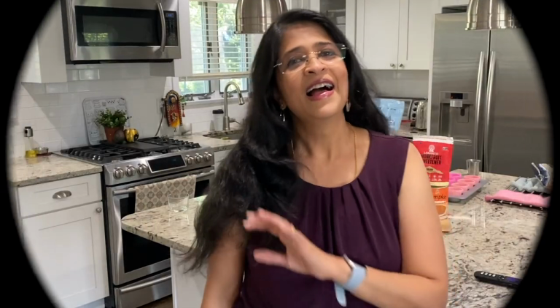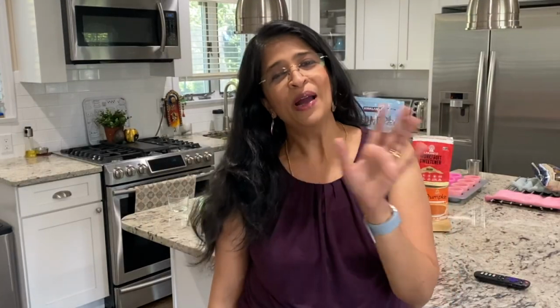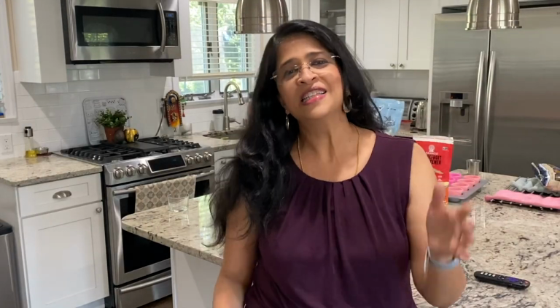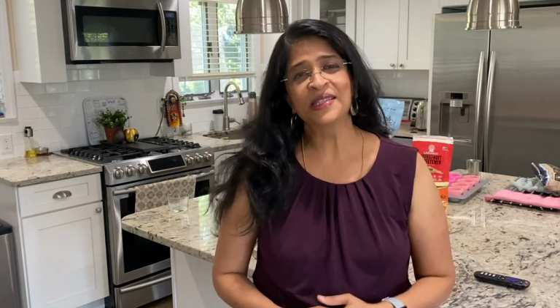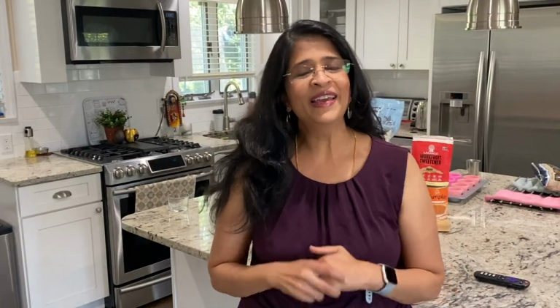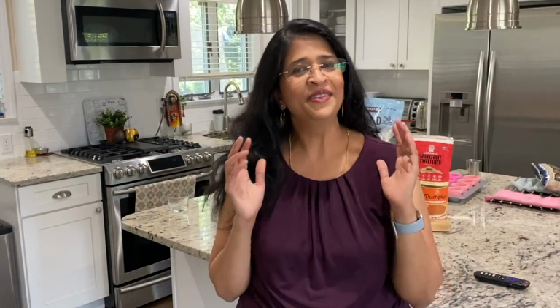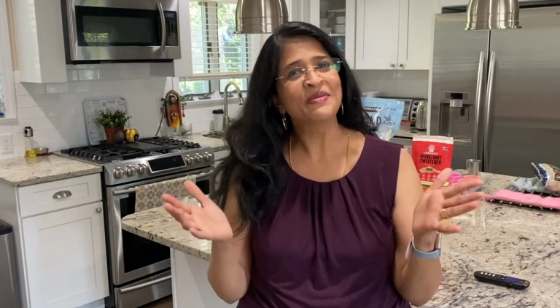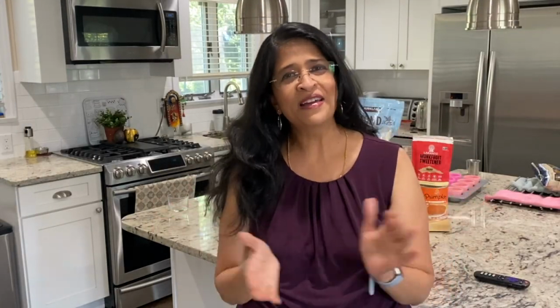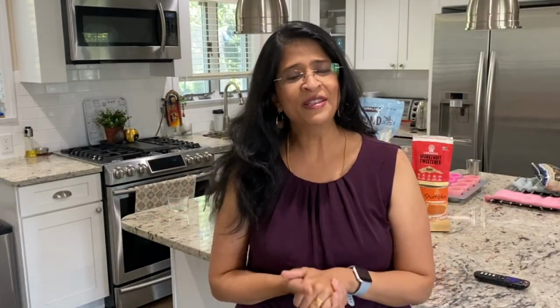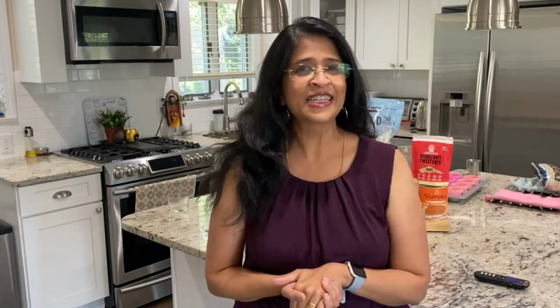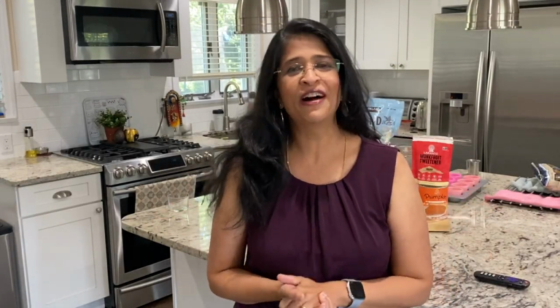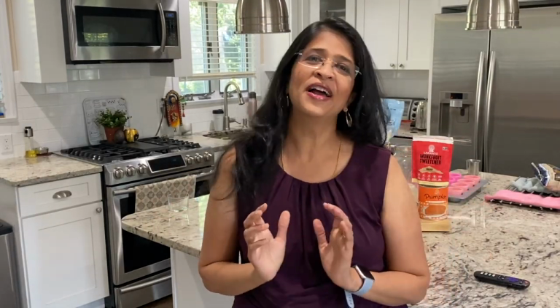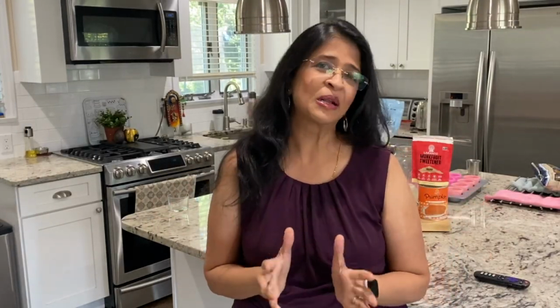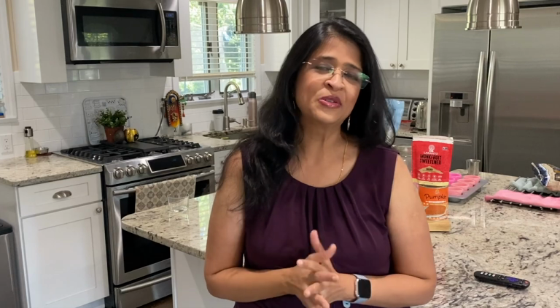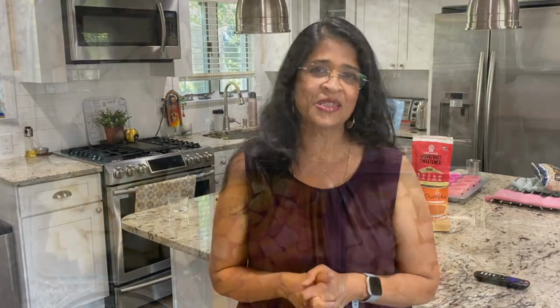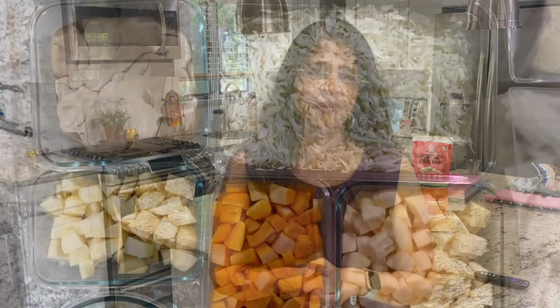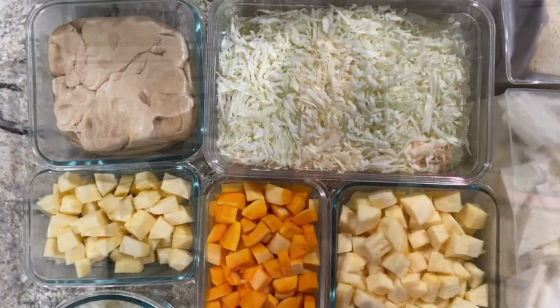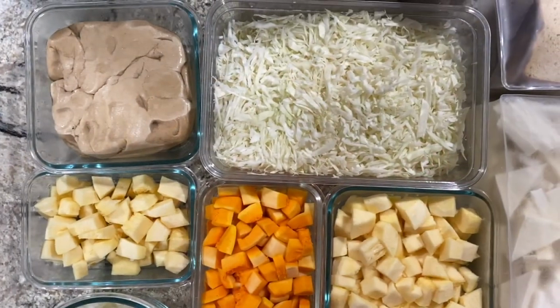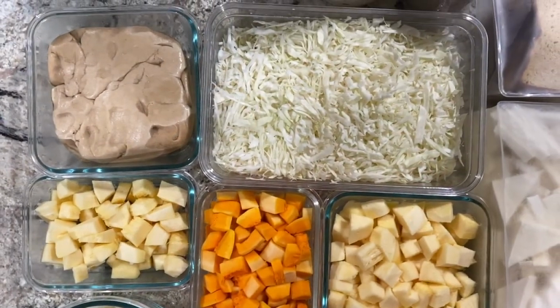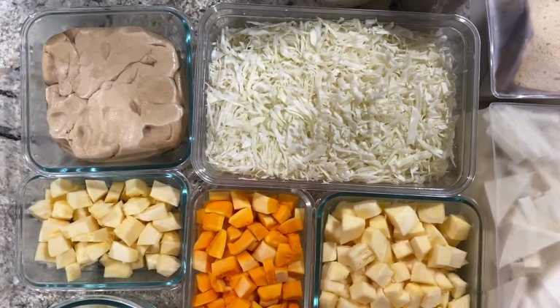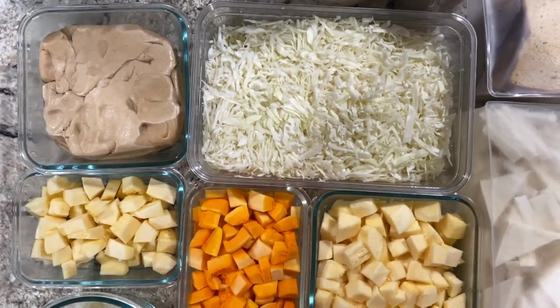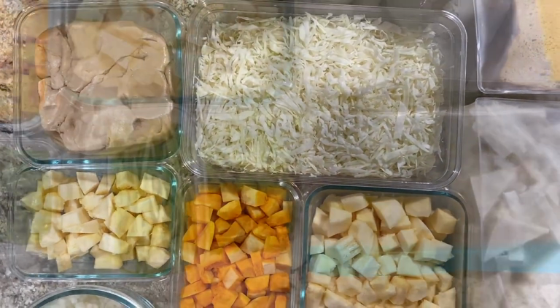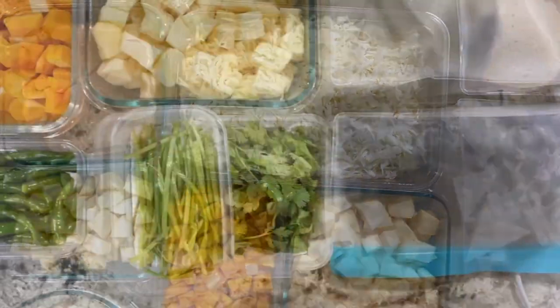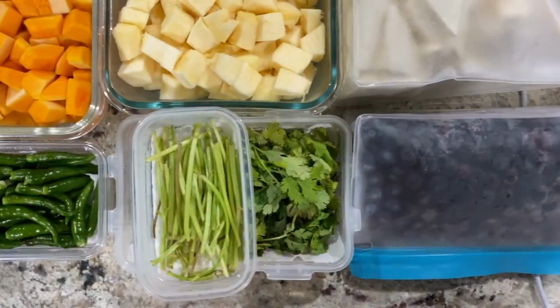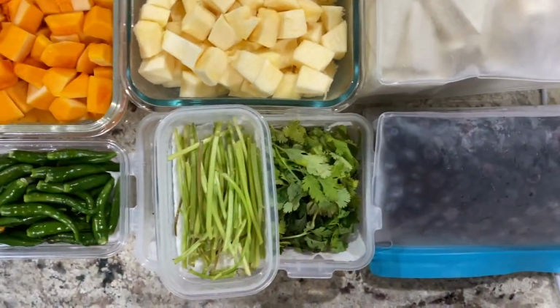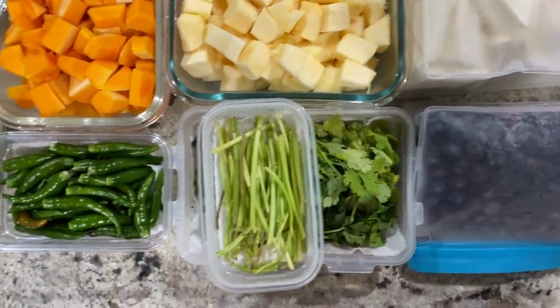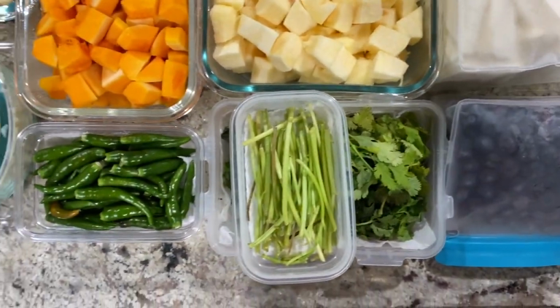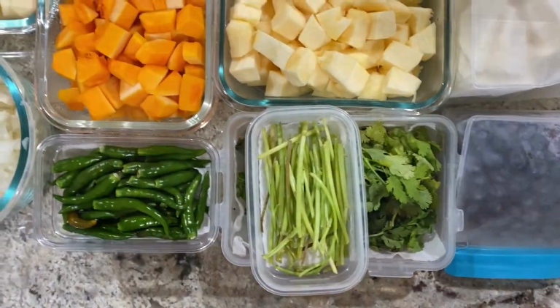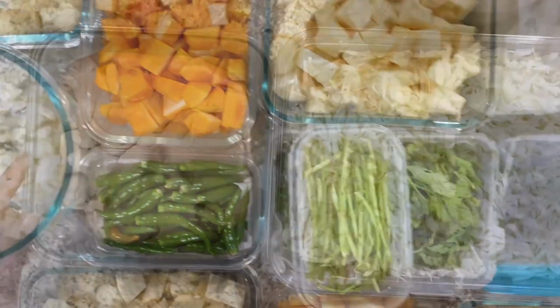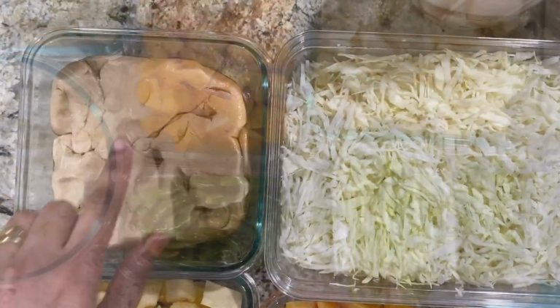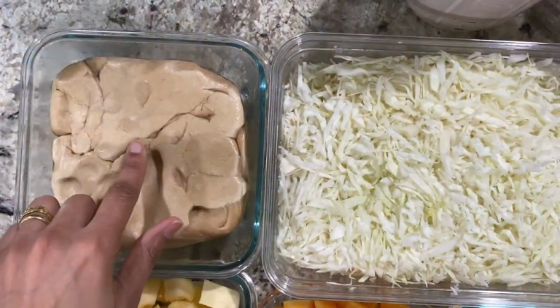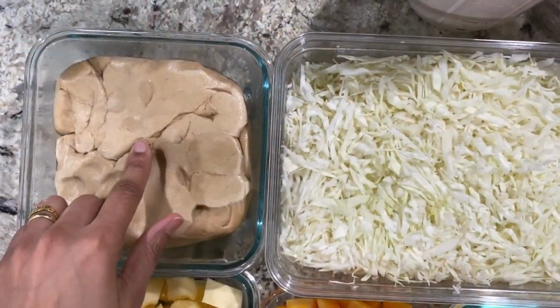Hi friends, this is Dipti and welcome to Life Admin 365. Welcome to today's video — I'm sharing one of my weekly meal preps and a couple of meals from this prep.